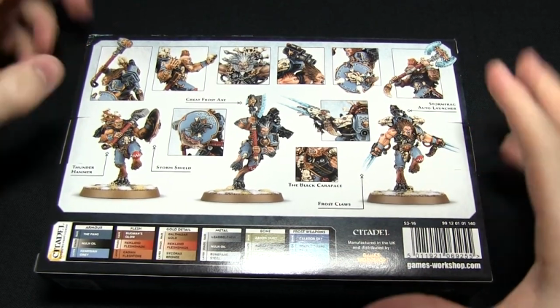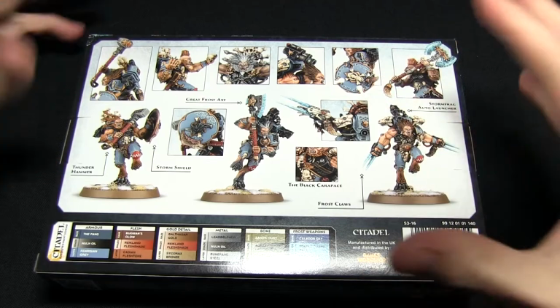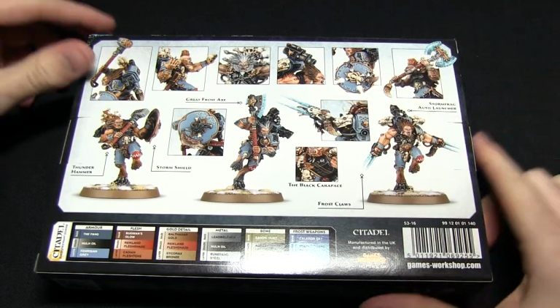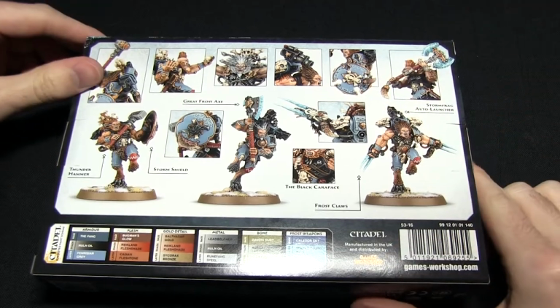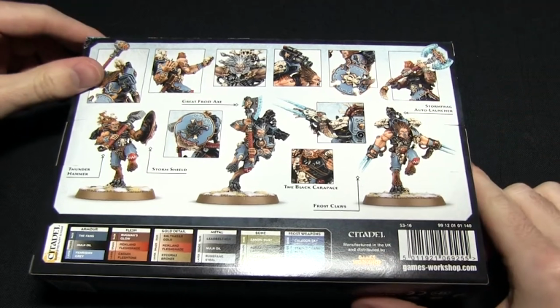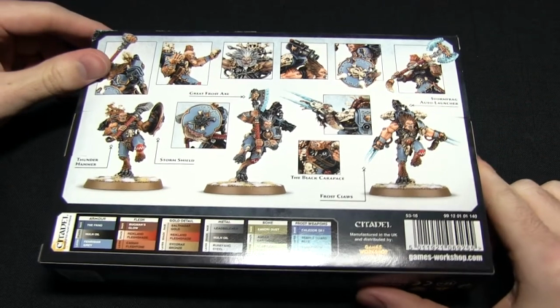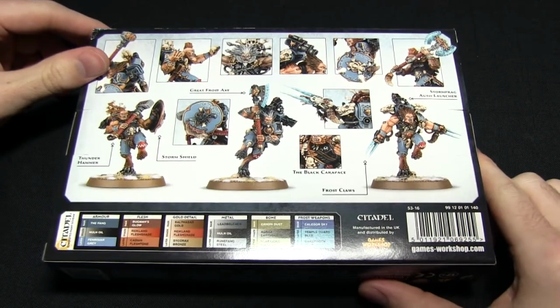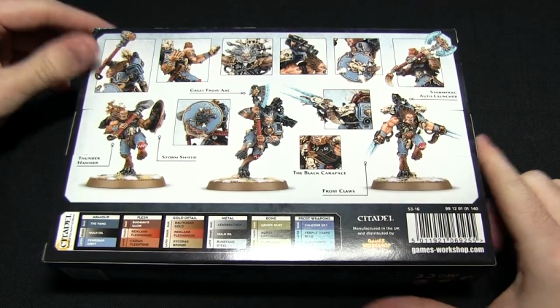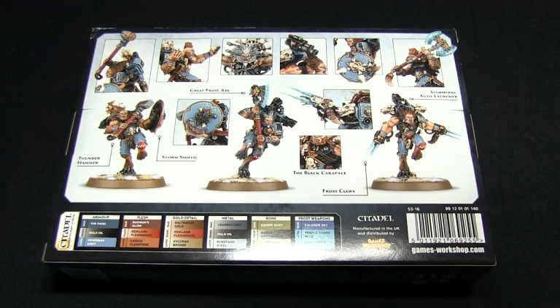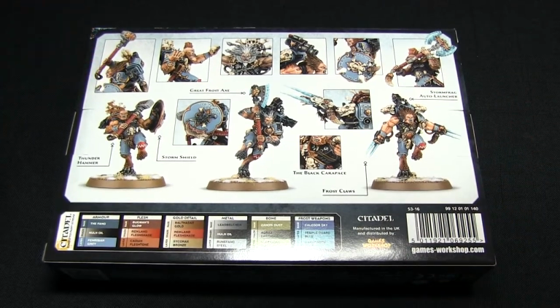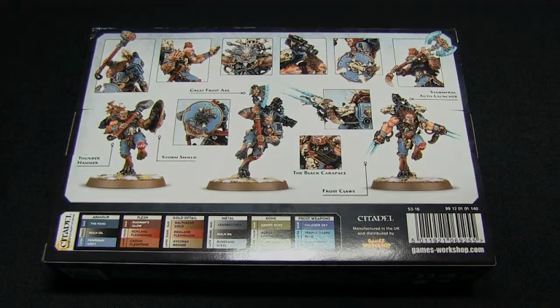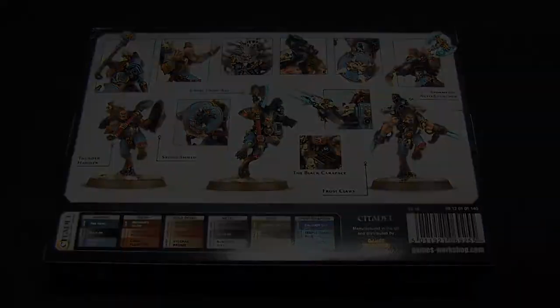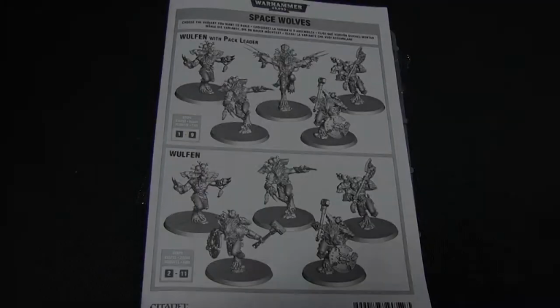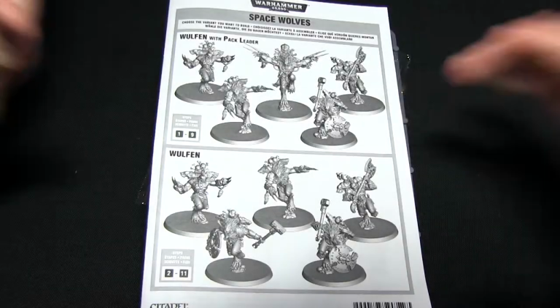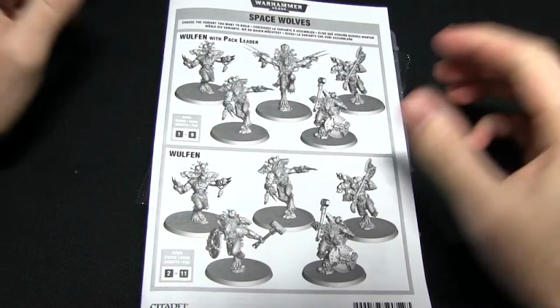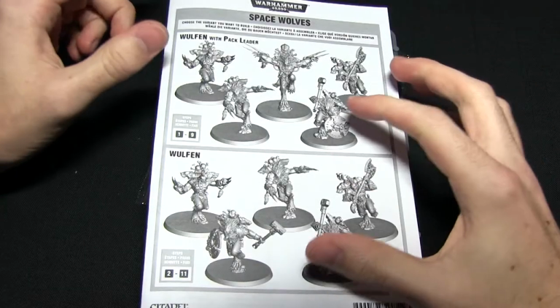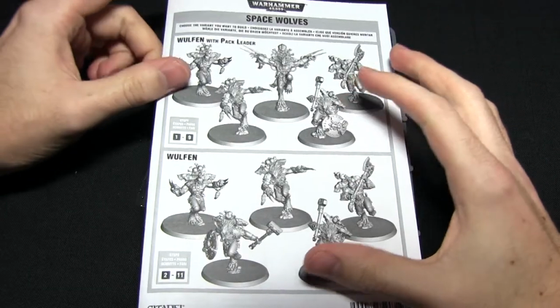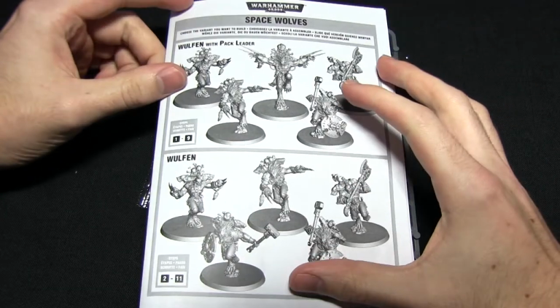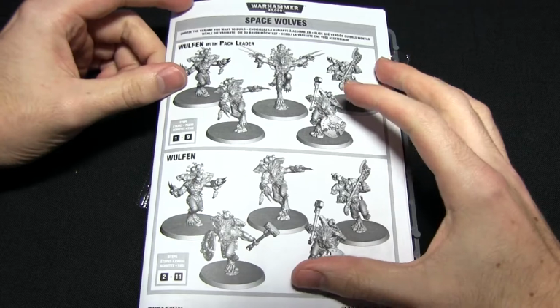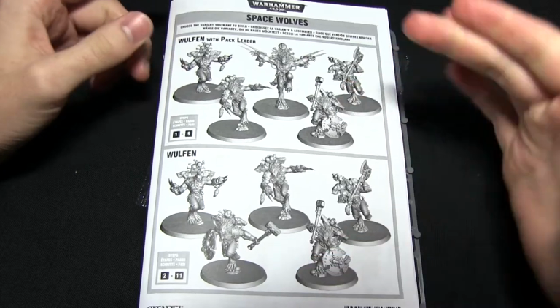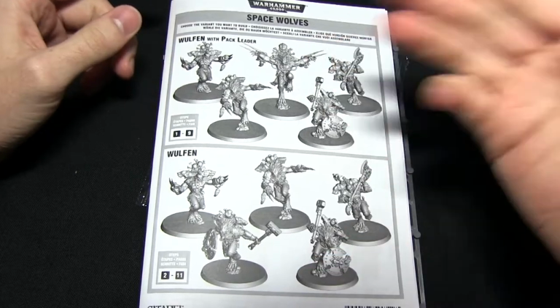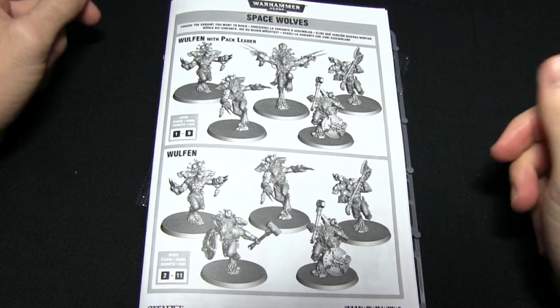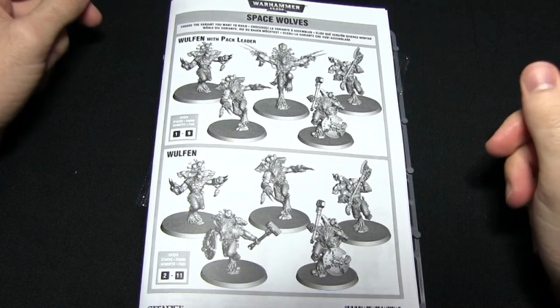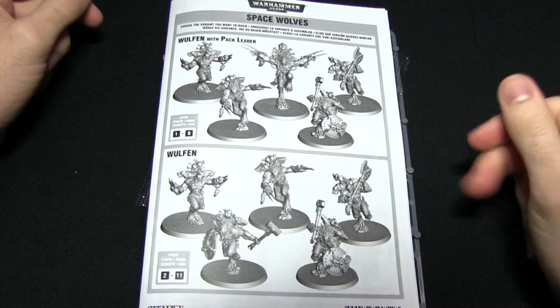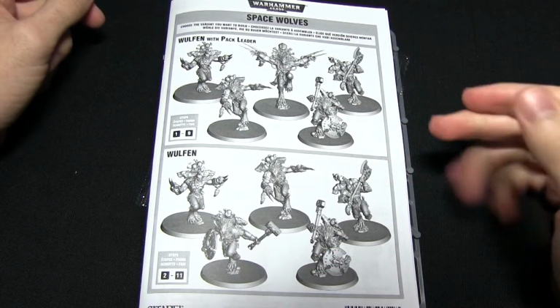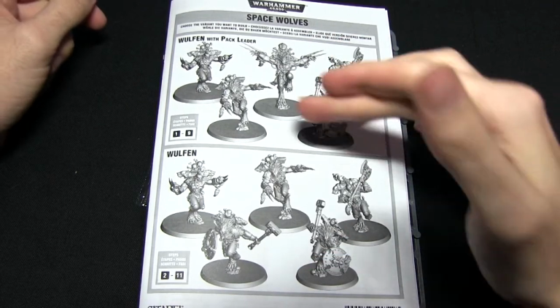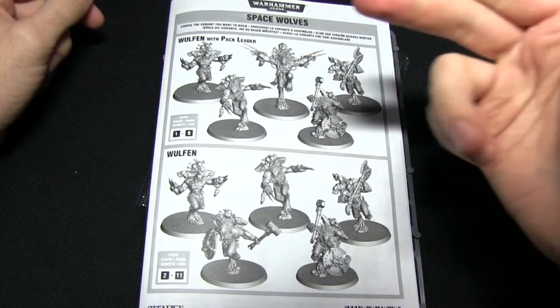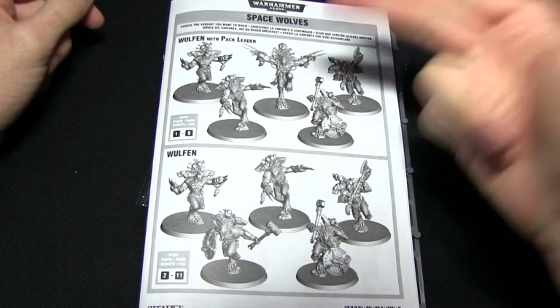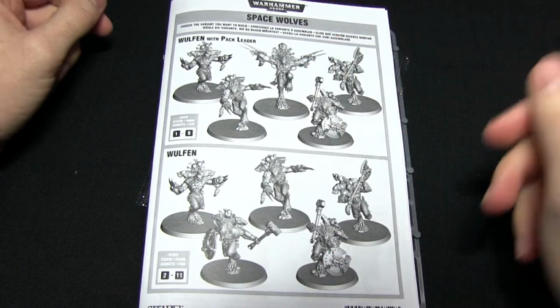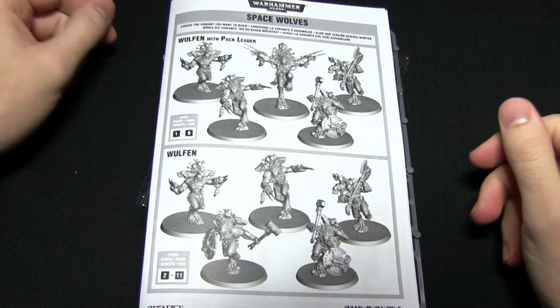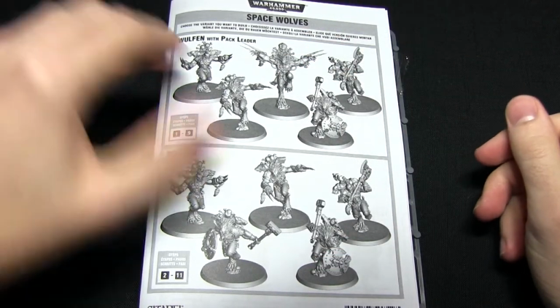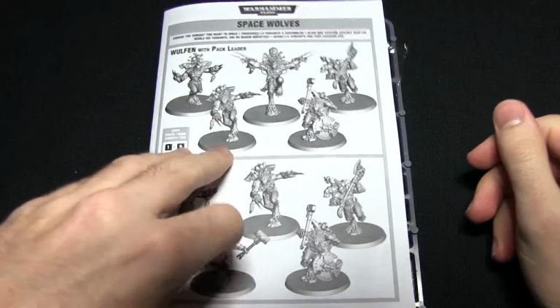So now we've looked at the box, let's open this up and take a look at the contents inside. First of all we have the instruction manual, and this shows you how you can assemble your Wulfen and also the pack leader as well.